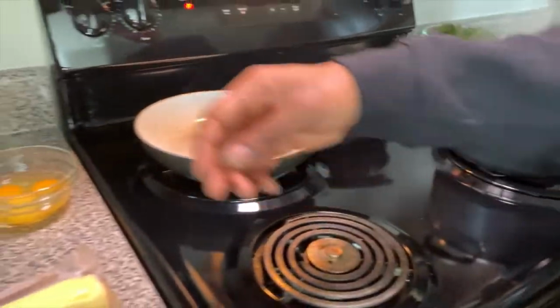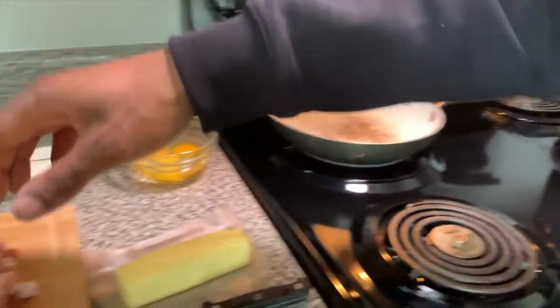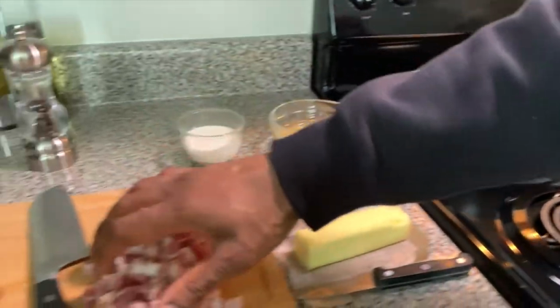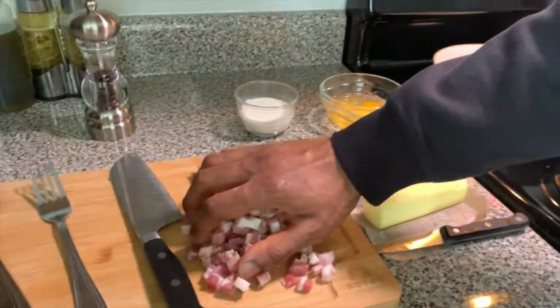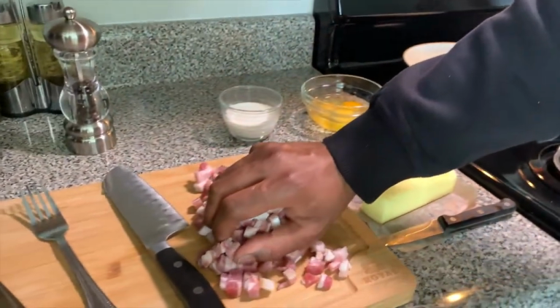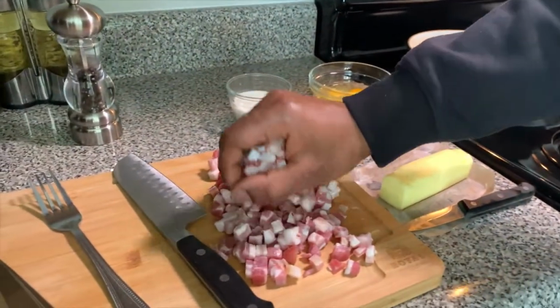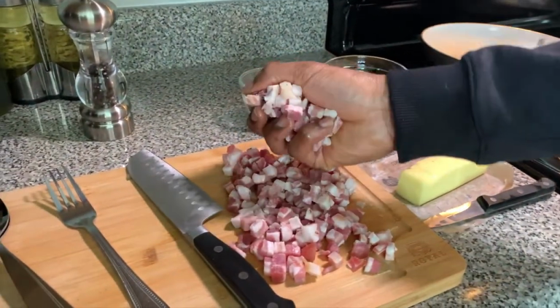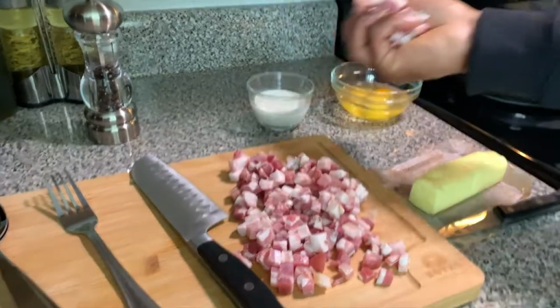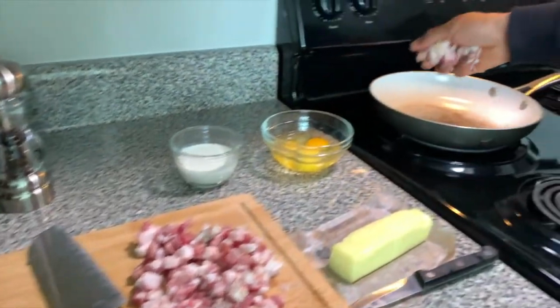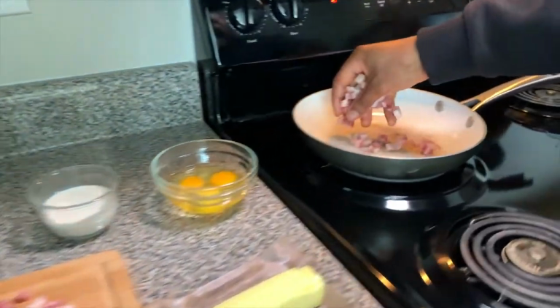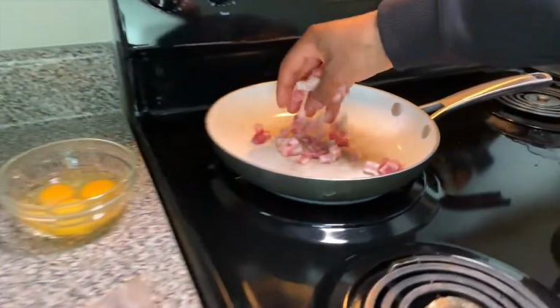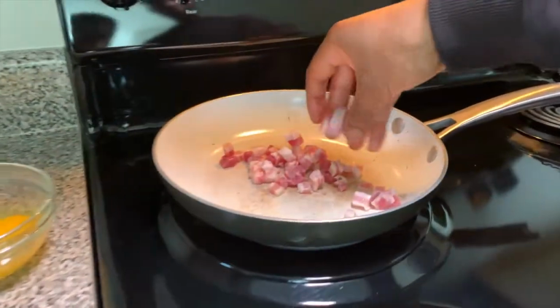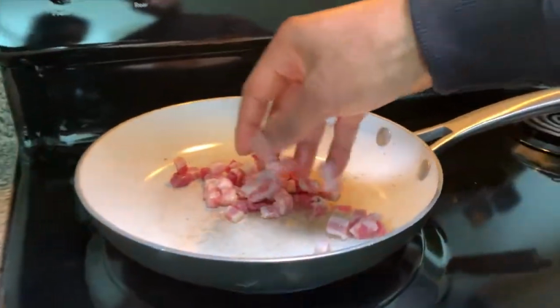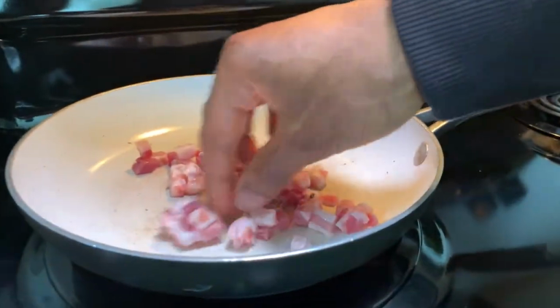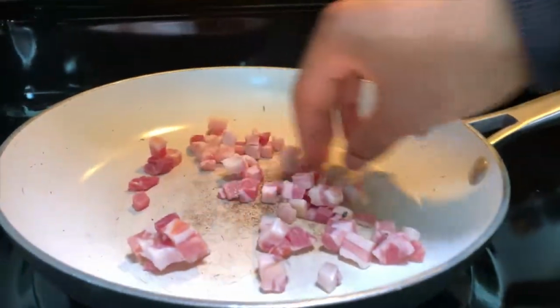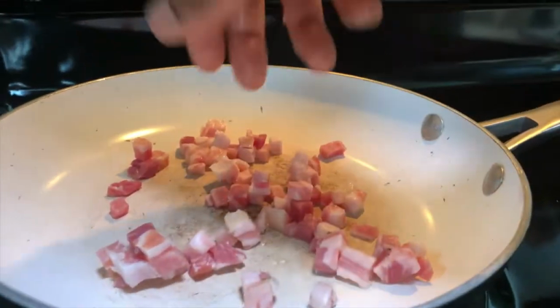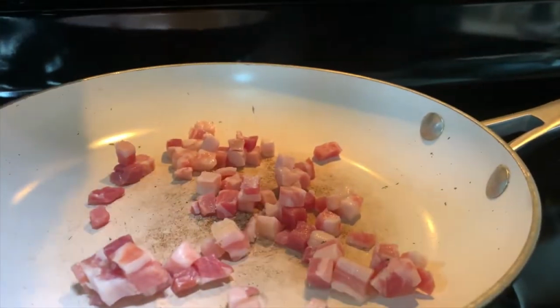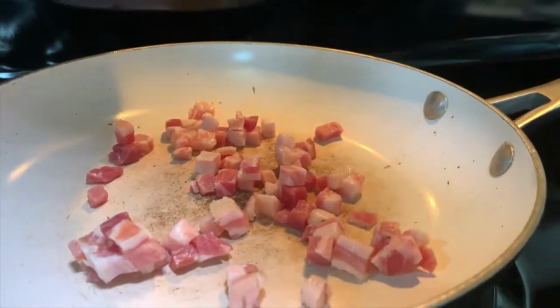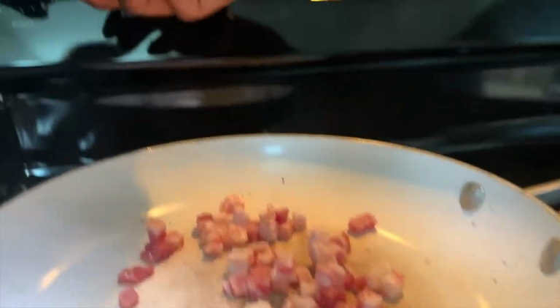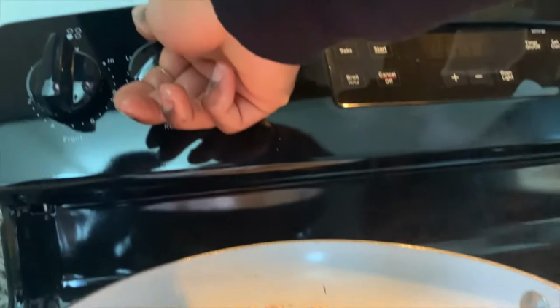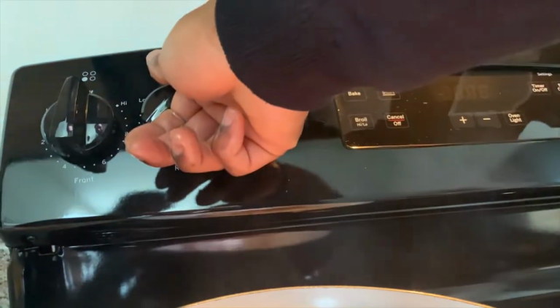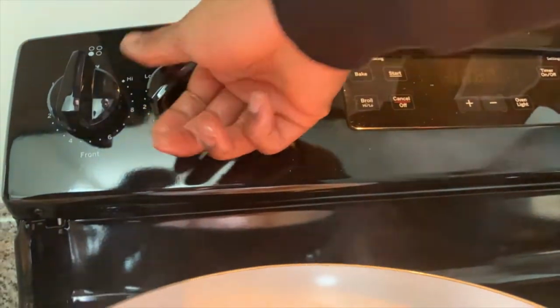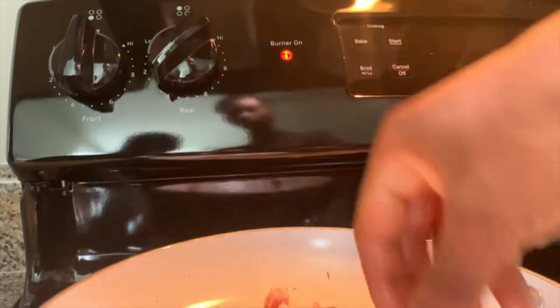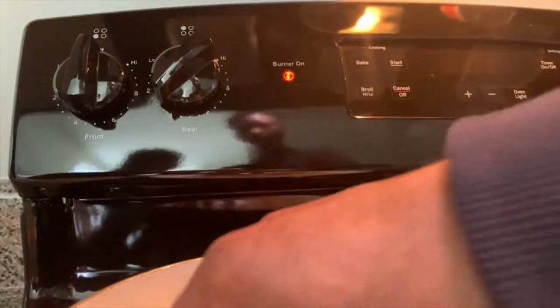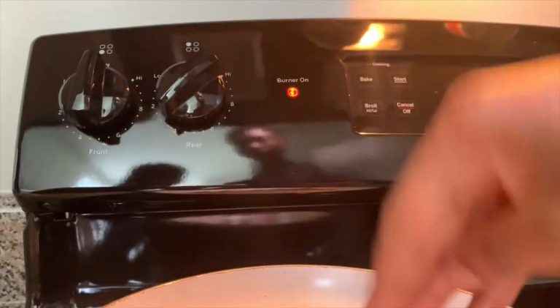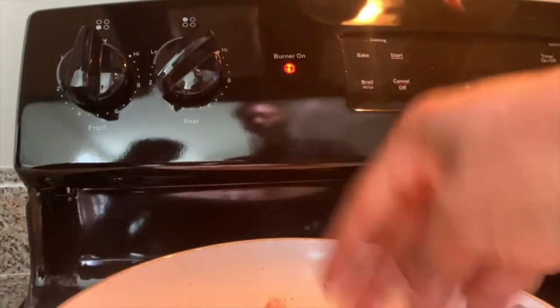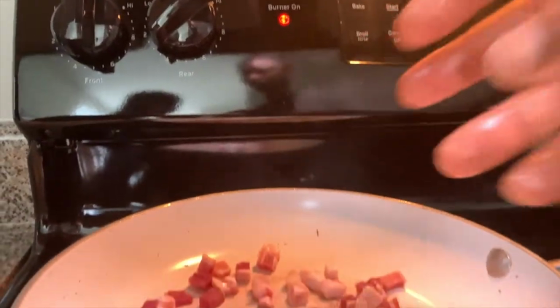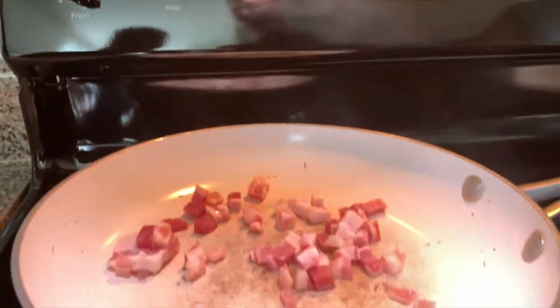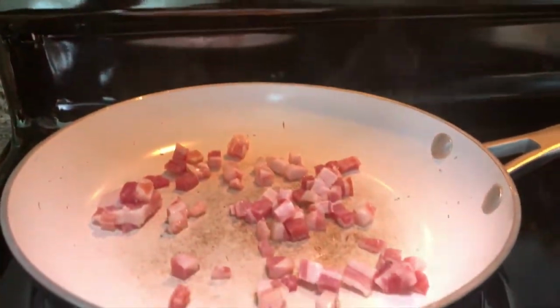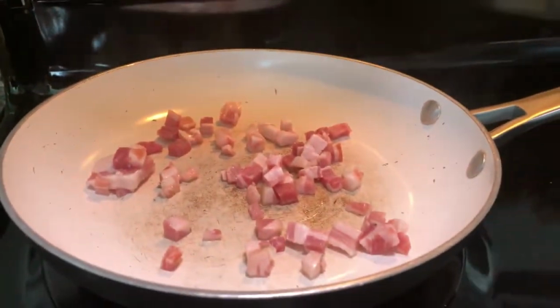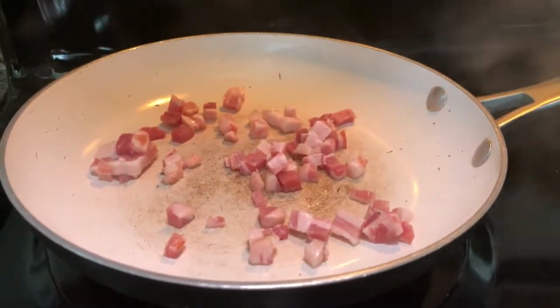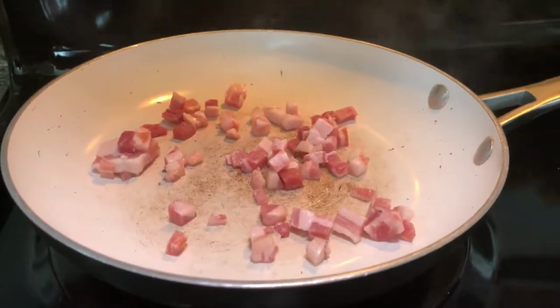I've got my pancetta — straight in with that. You want to keep this on low to medium heat. You want it to cook slowly so it brings out all that fat.